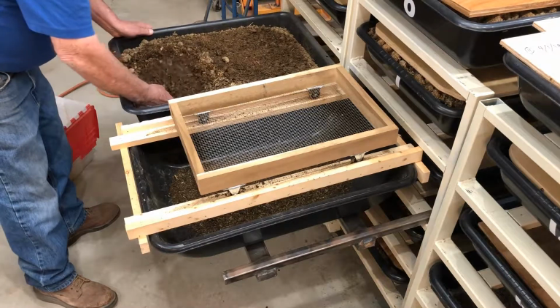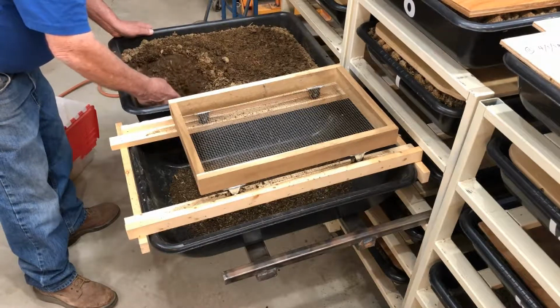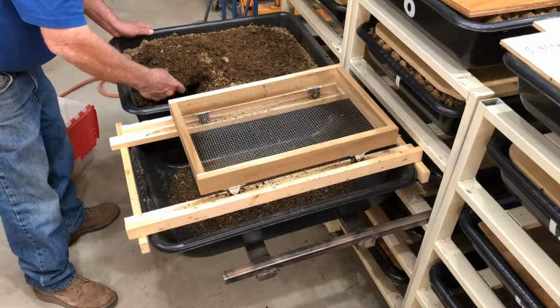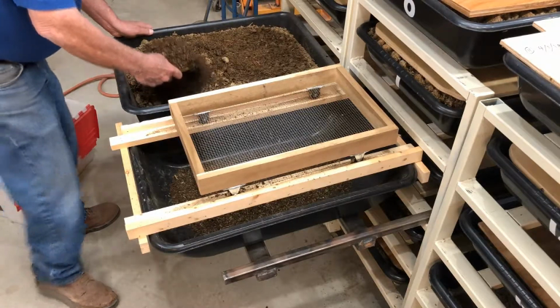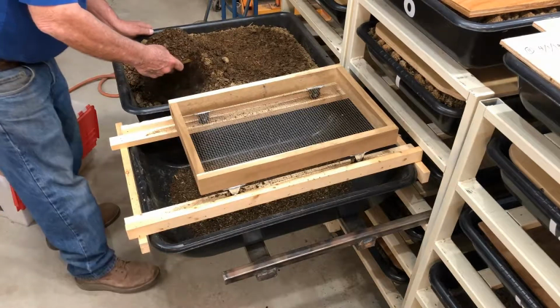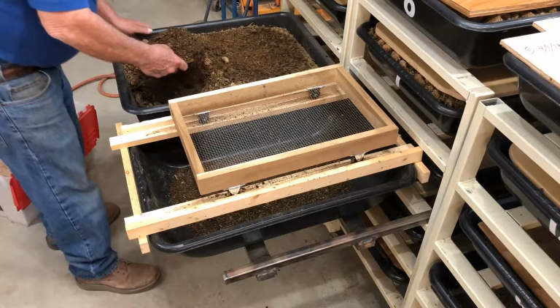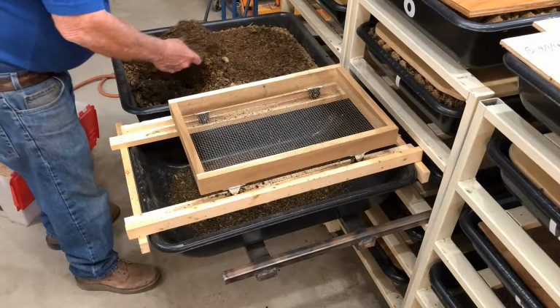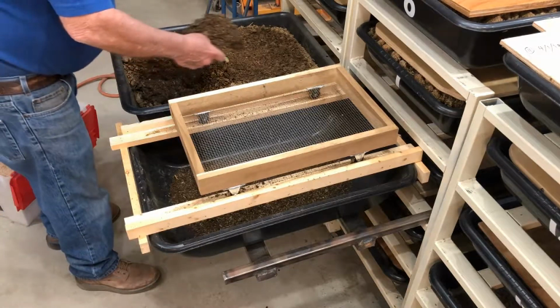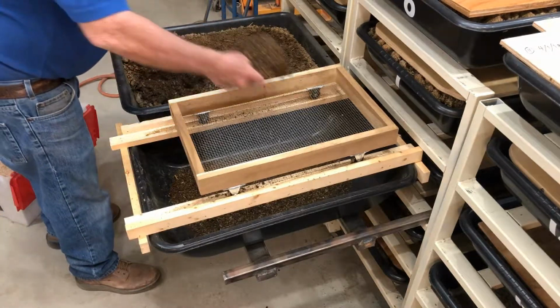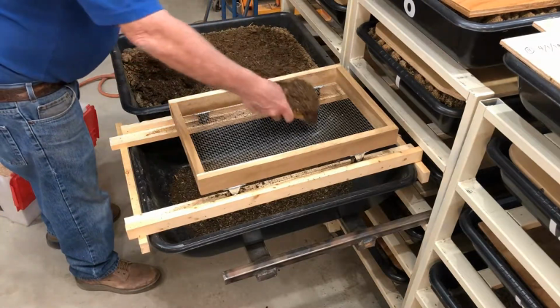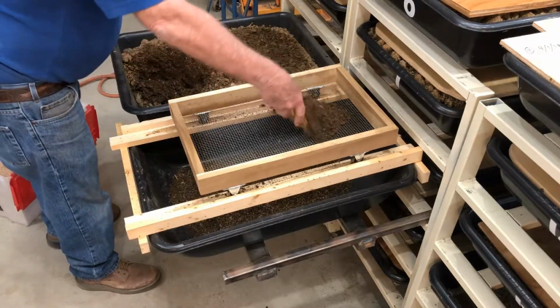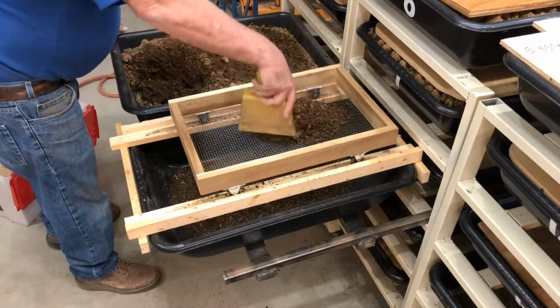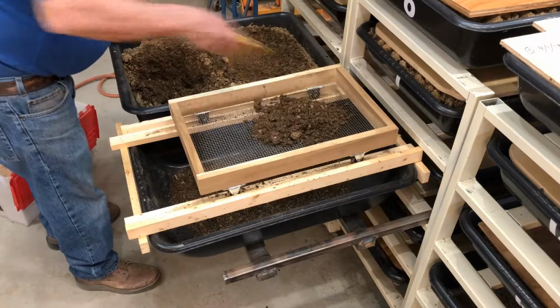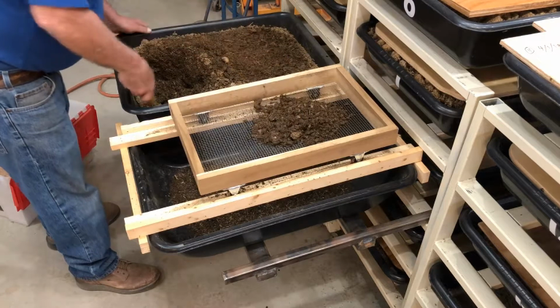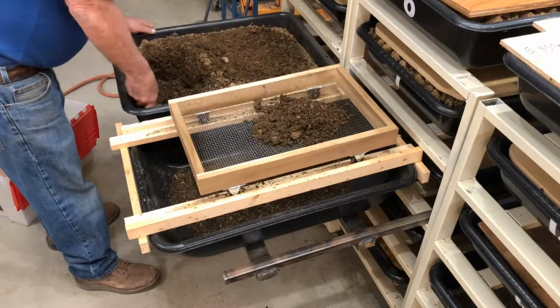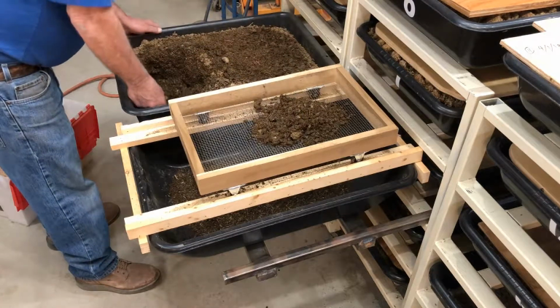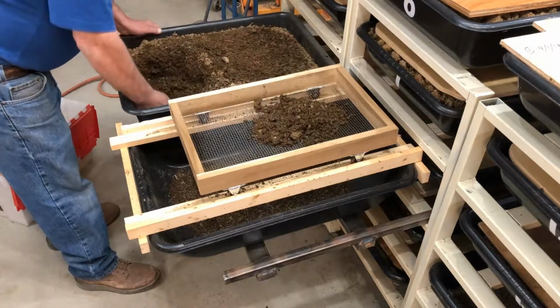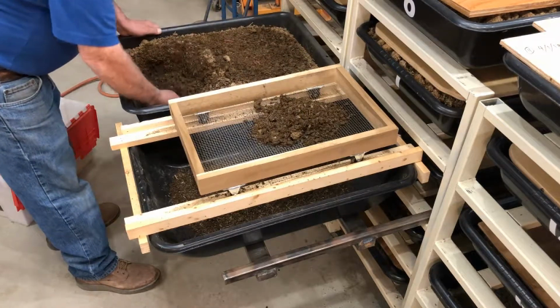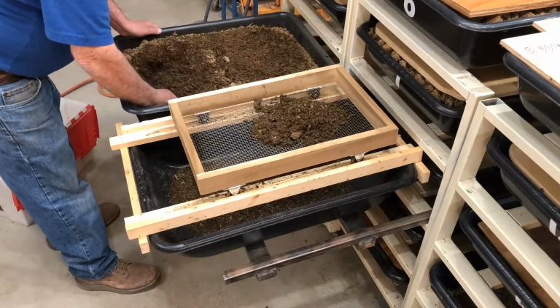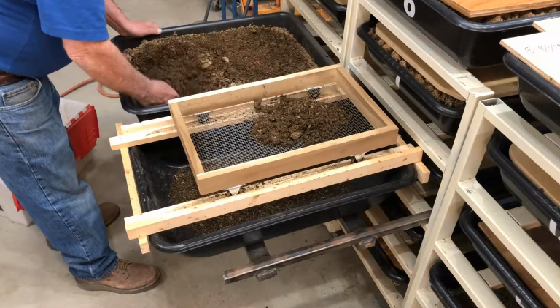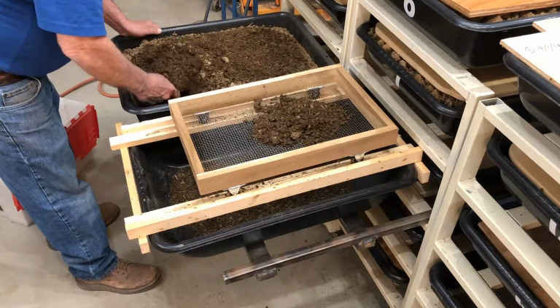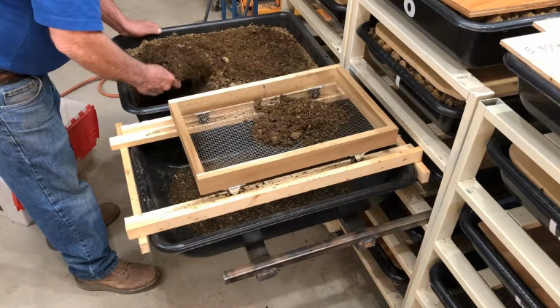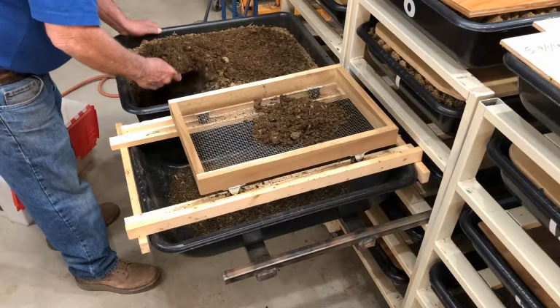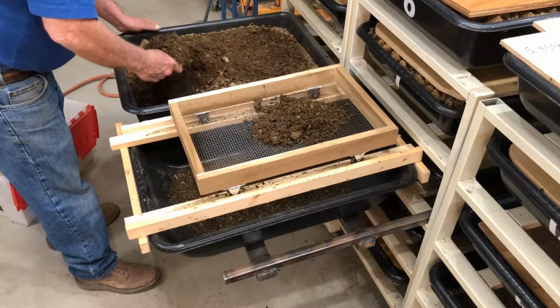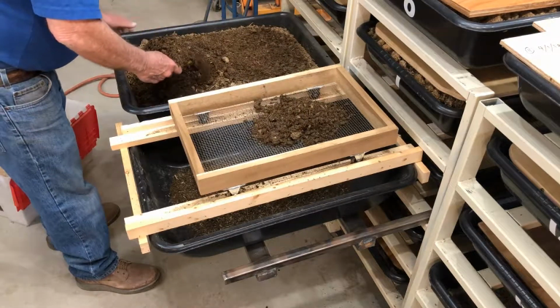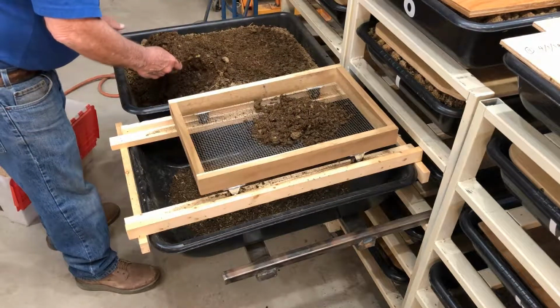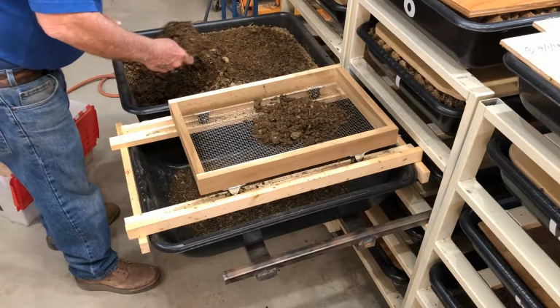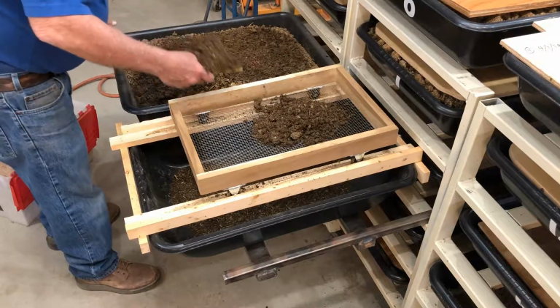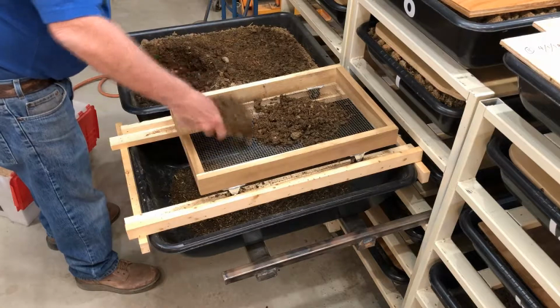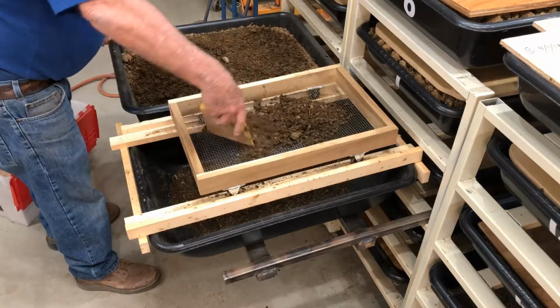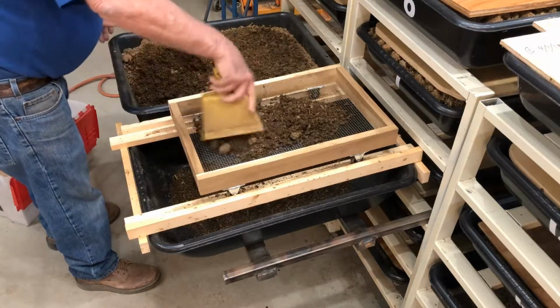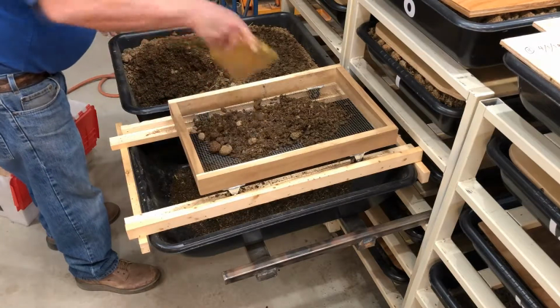Obviously there will be cocoons in this when I put it in the garden. If all goes well, they will hatch and I will have worms in the garden too.